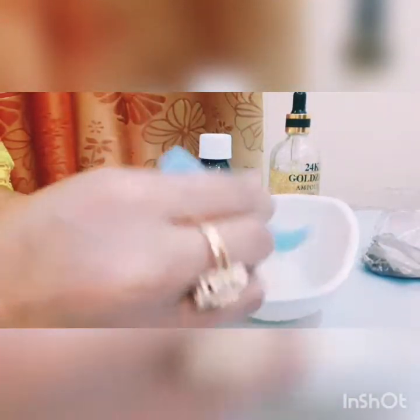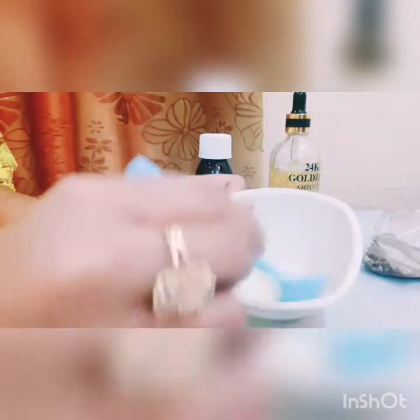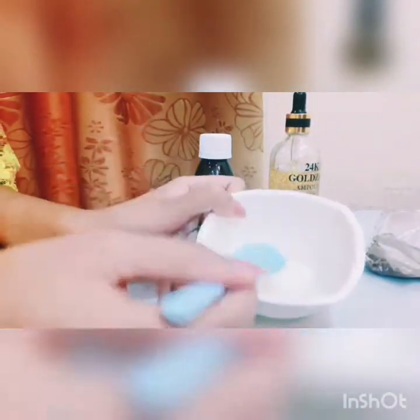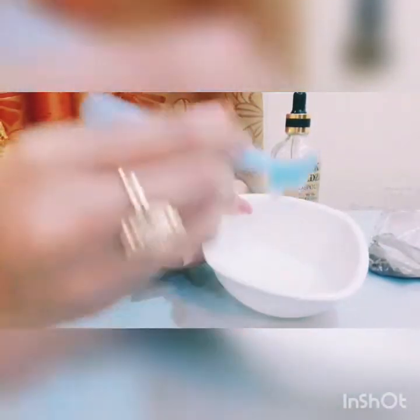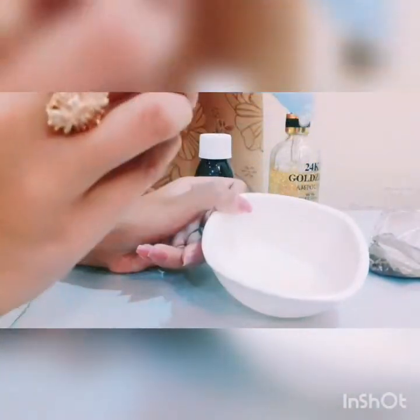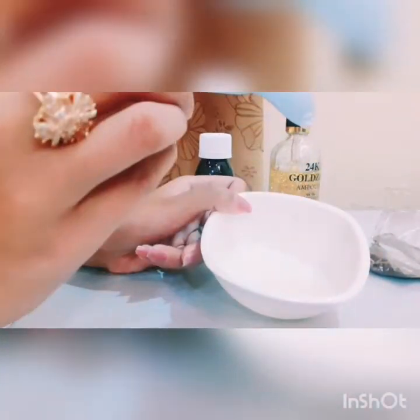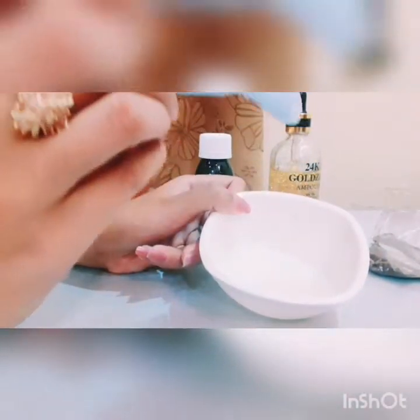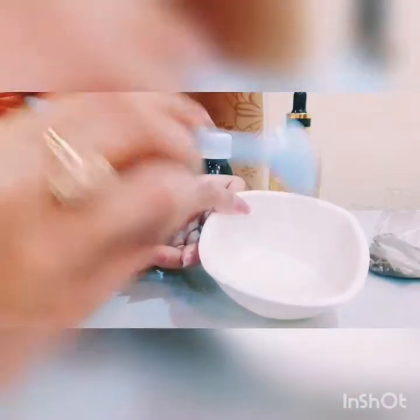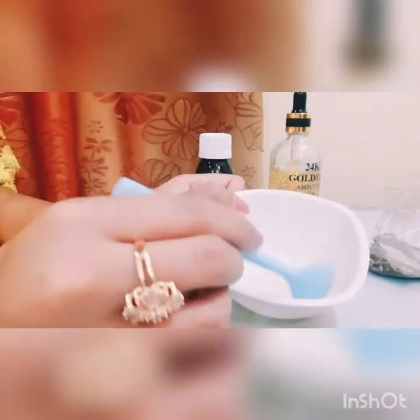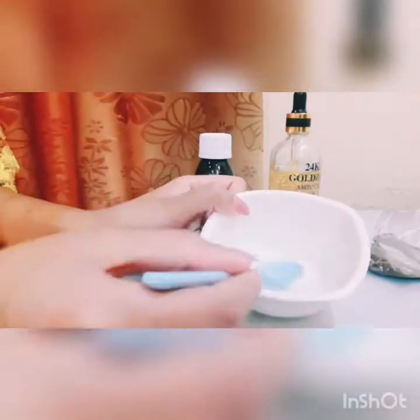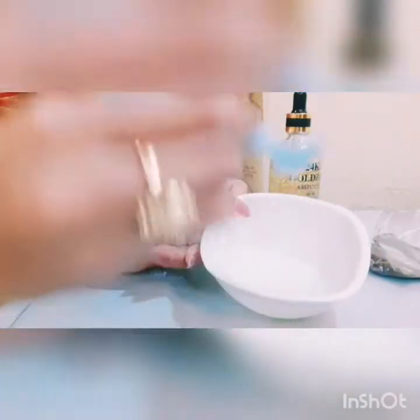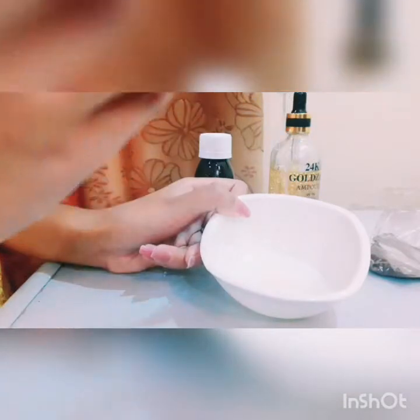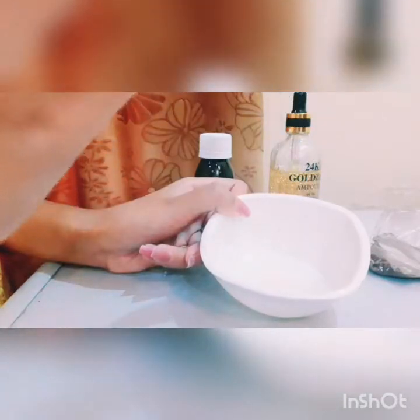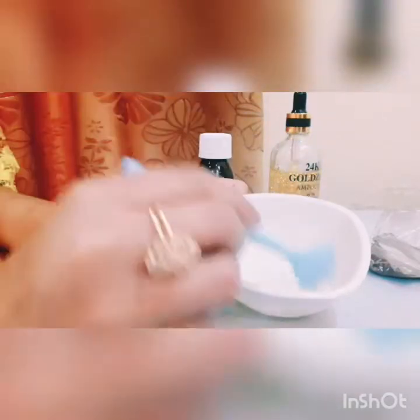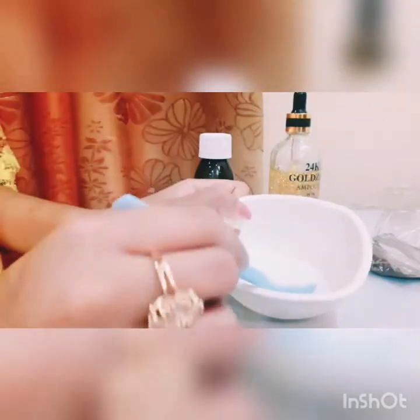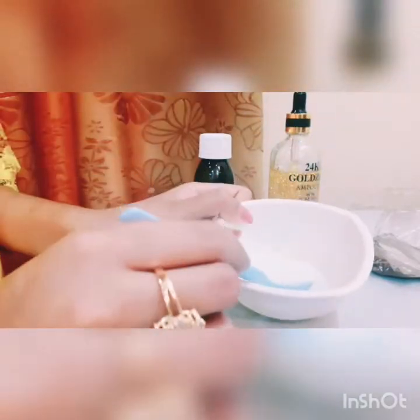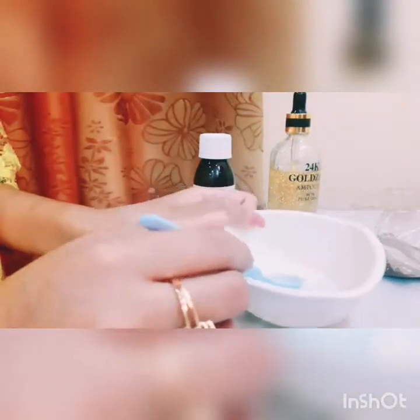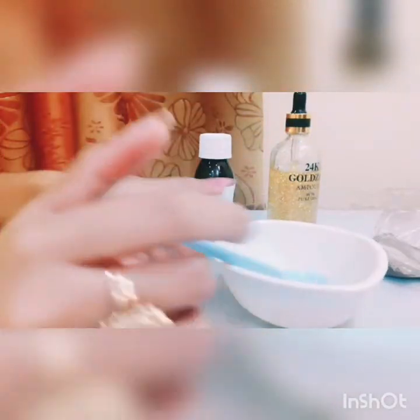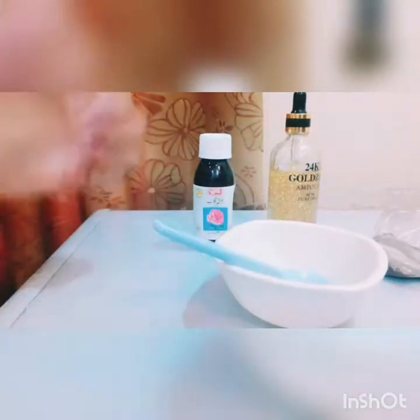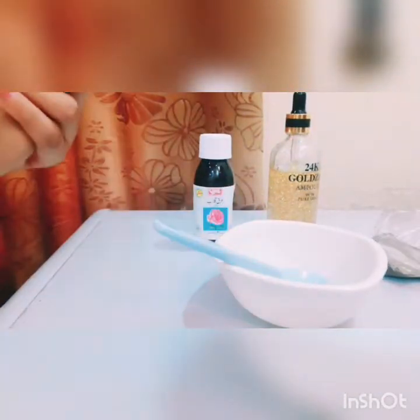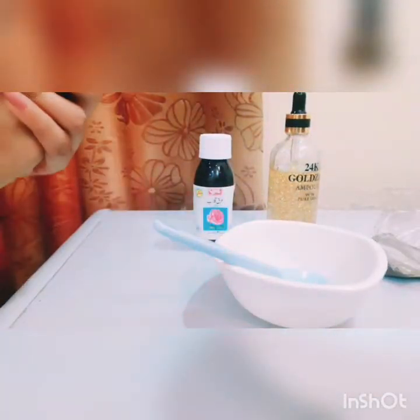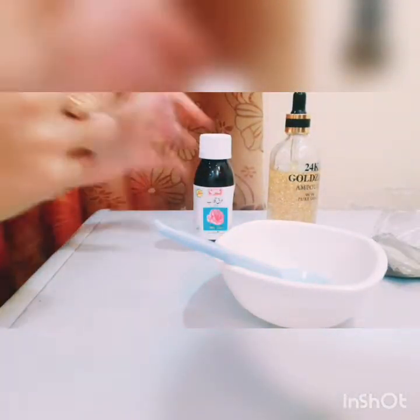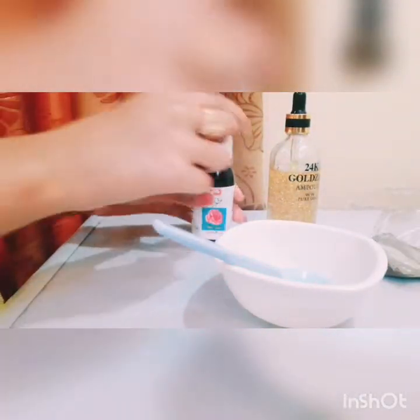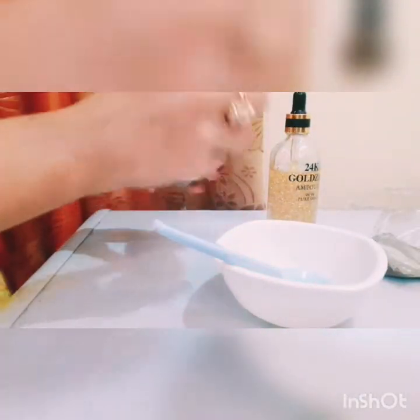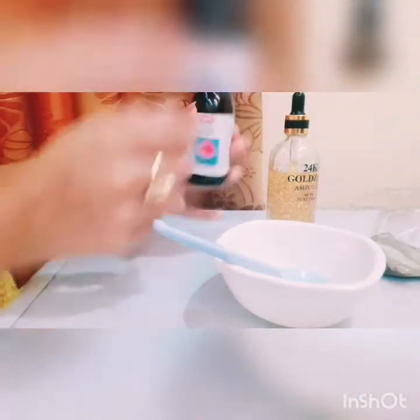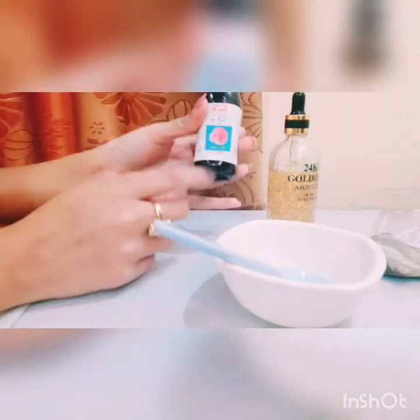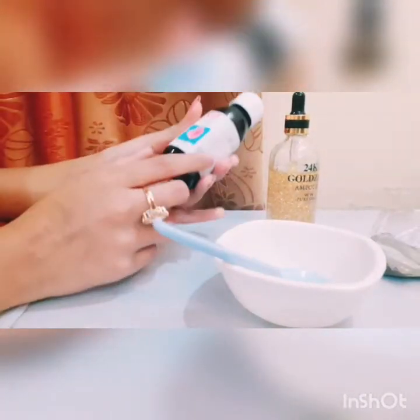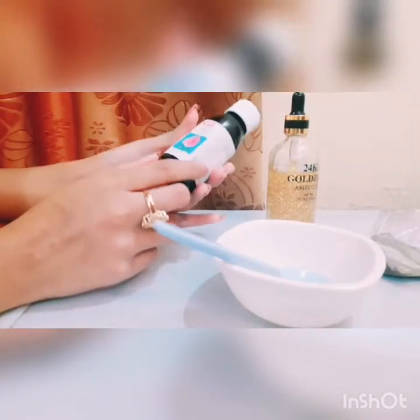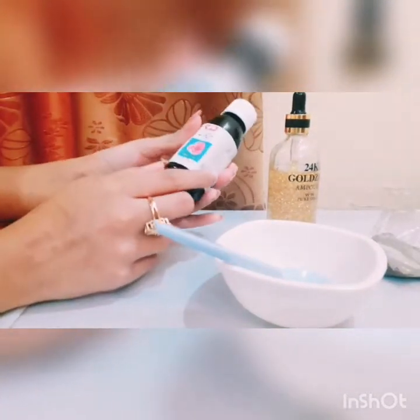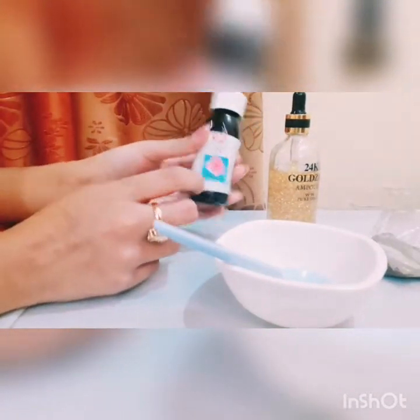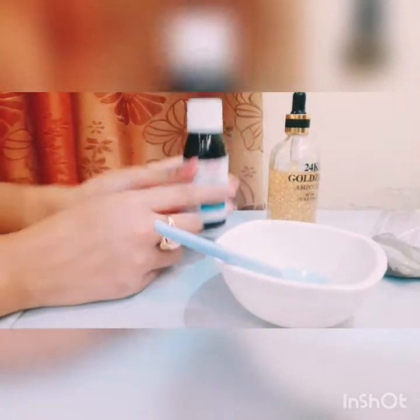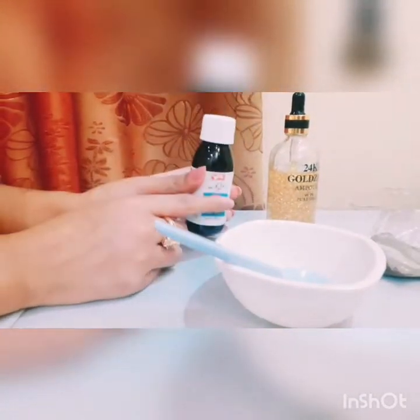Let's add 1 tint. Add 1-8 mm, 2-3 mm. This is the tint. Now we can add more.